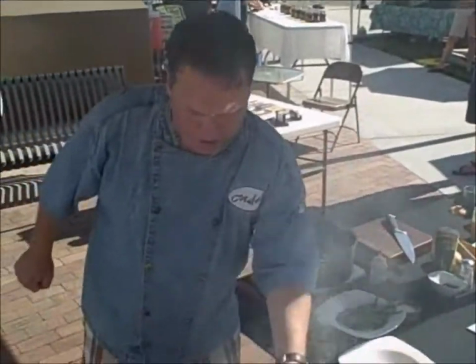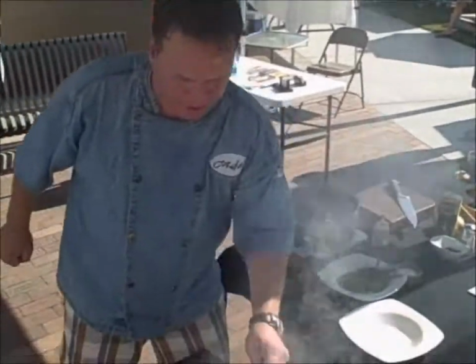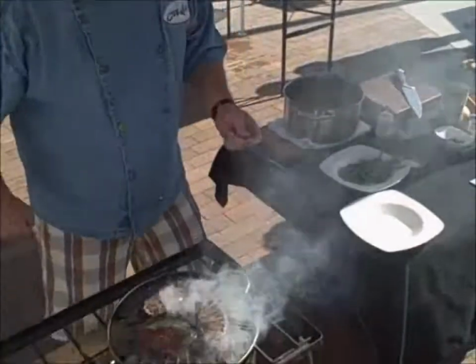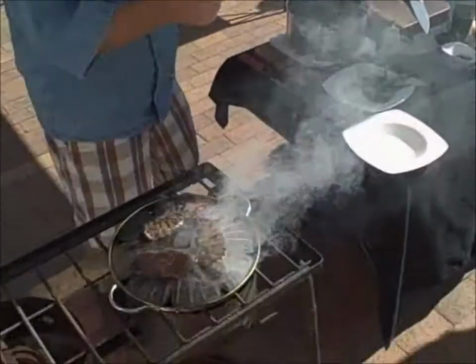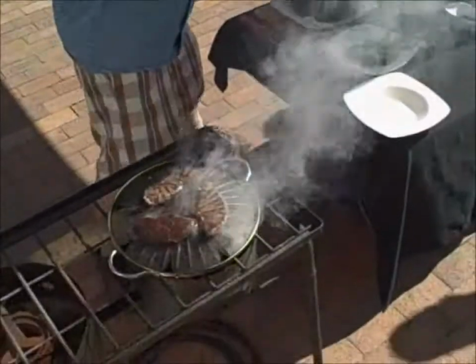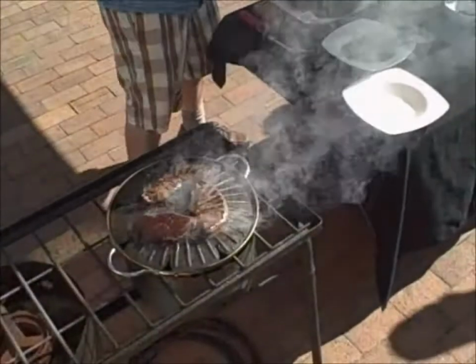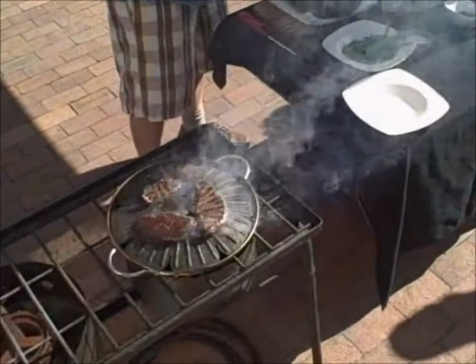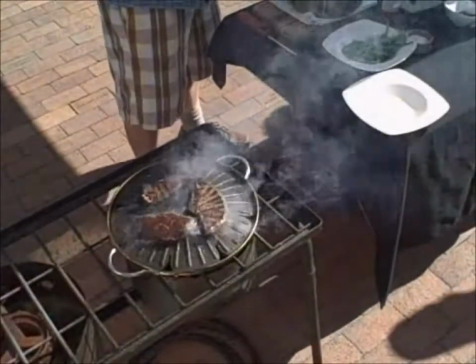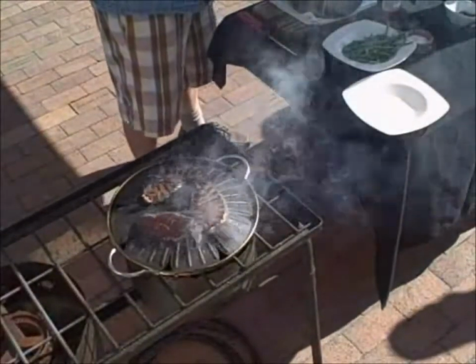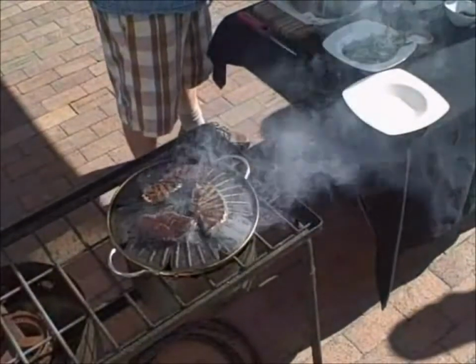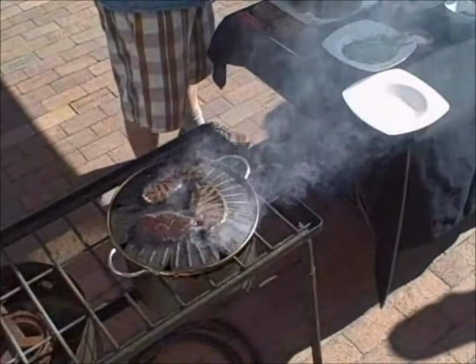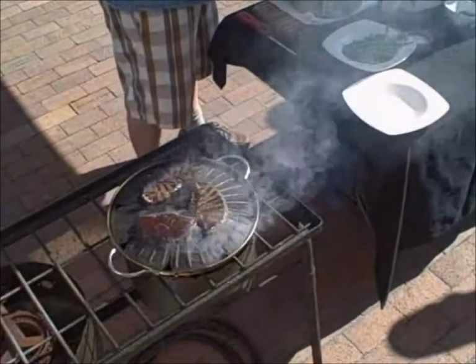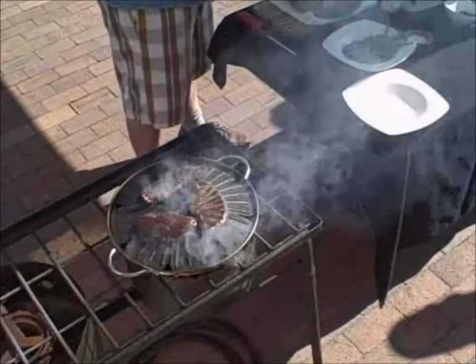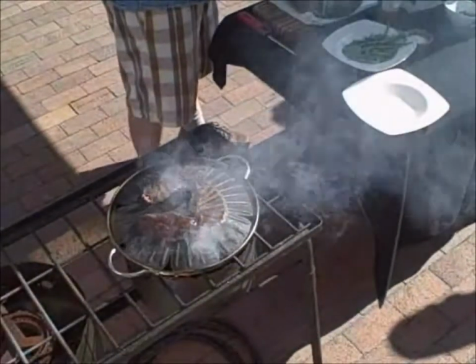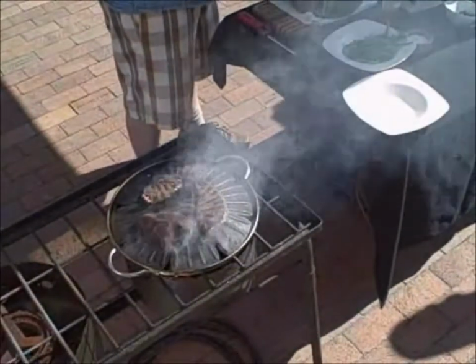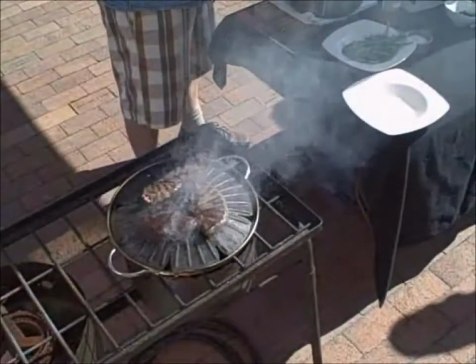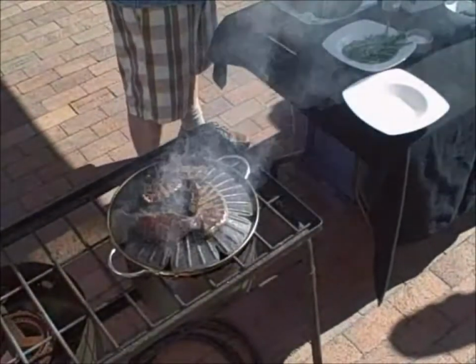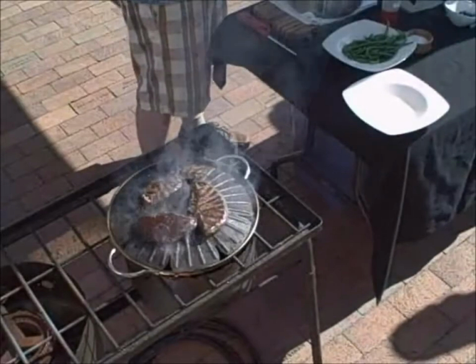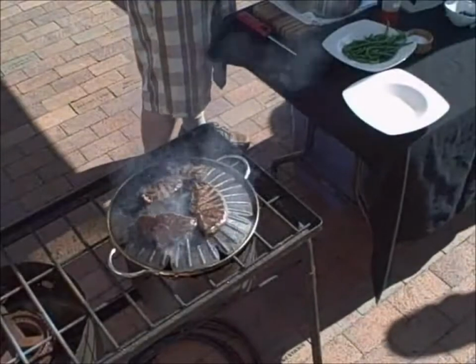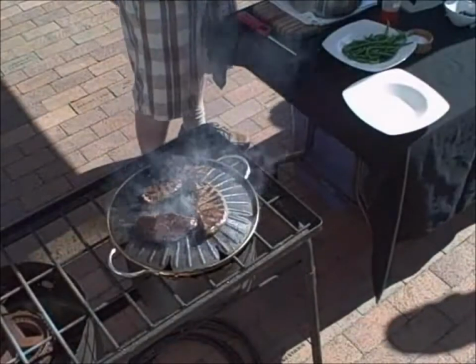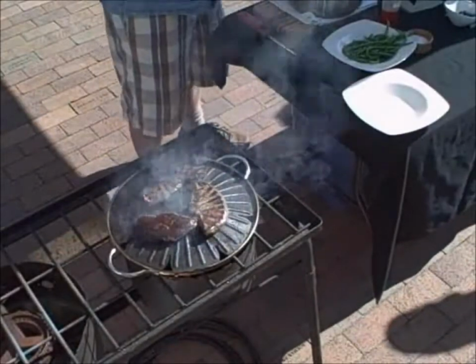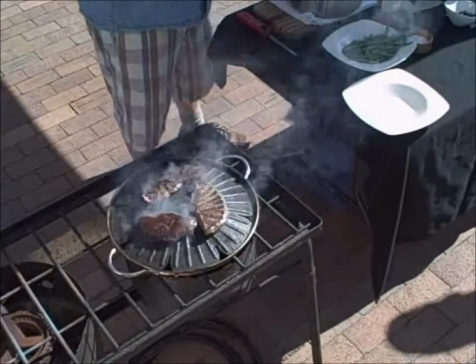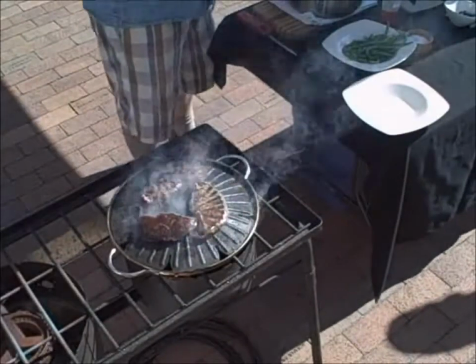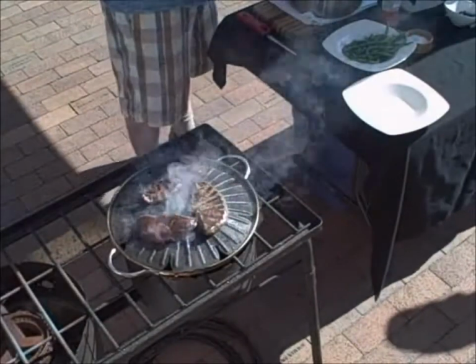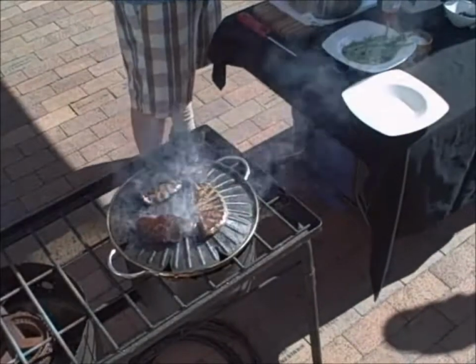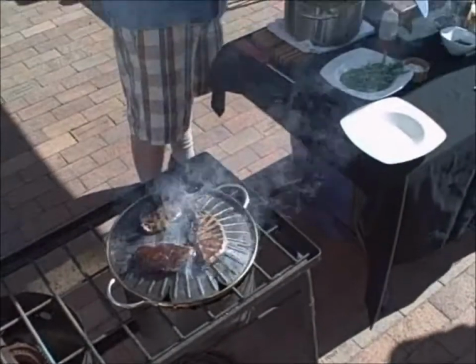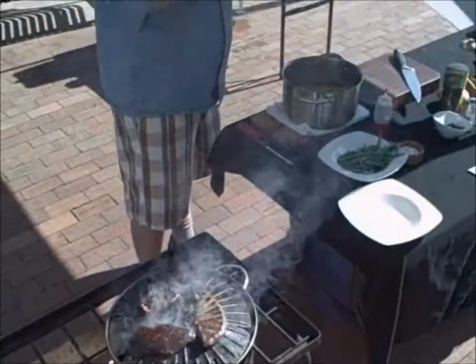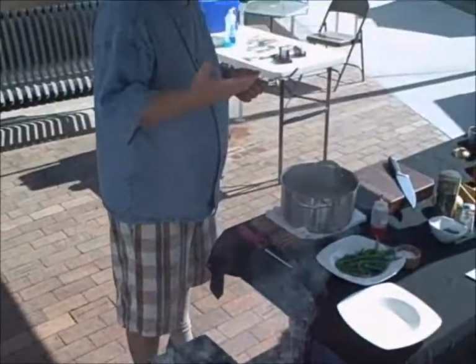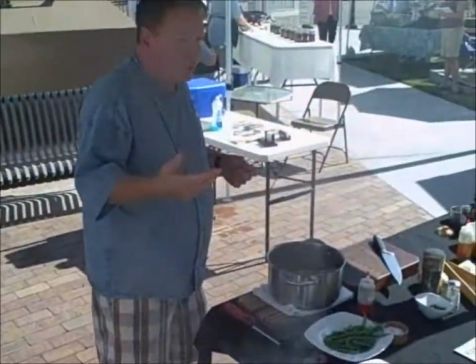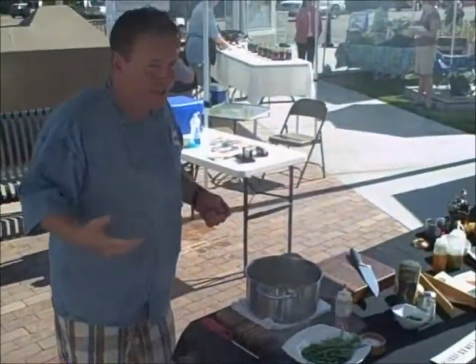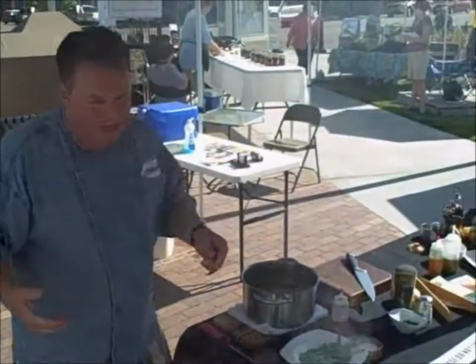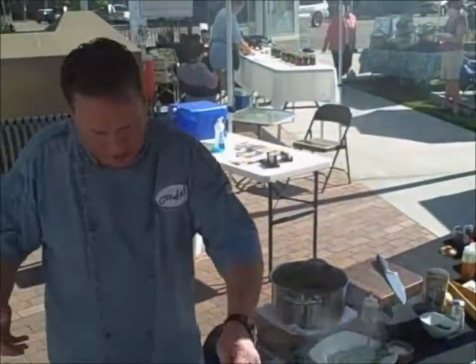So if you want to get a bright color on your broccoli, your asparagus, your green beans, your snow peas — snow peas not necessarily, because they're so delicate you don't really need to blanch them.